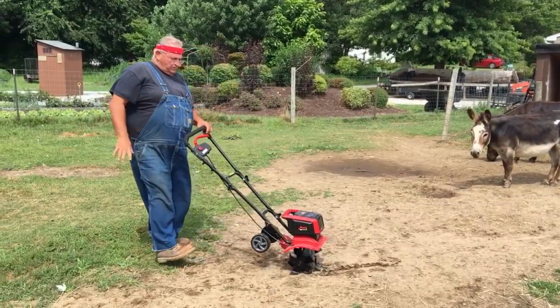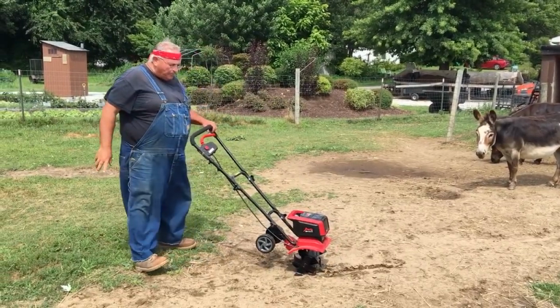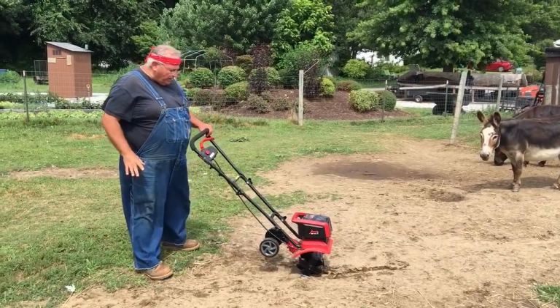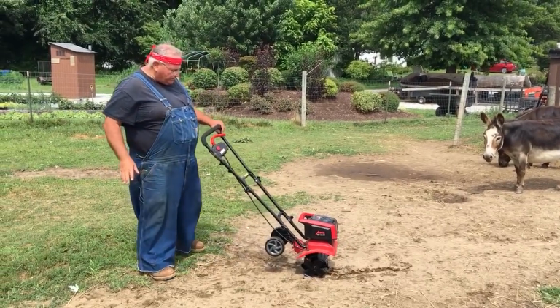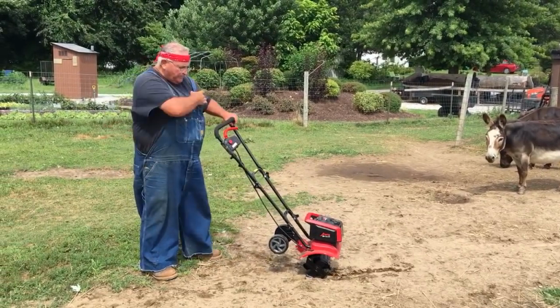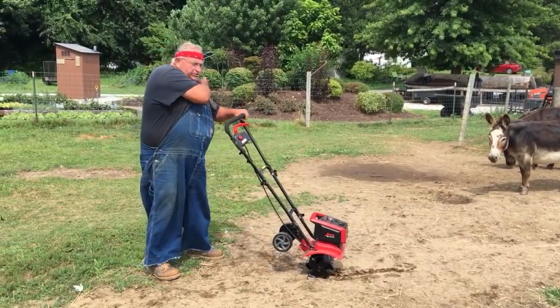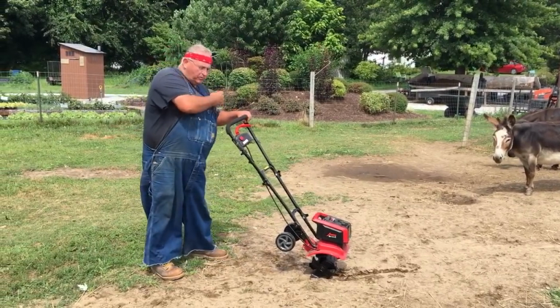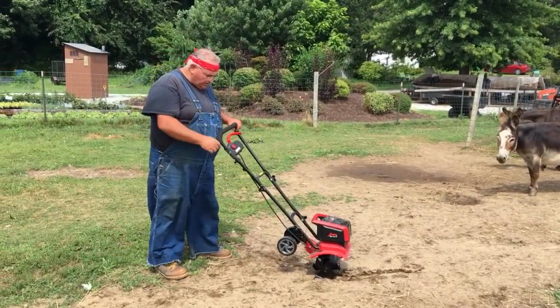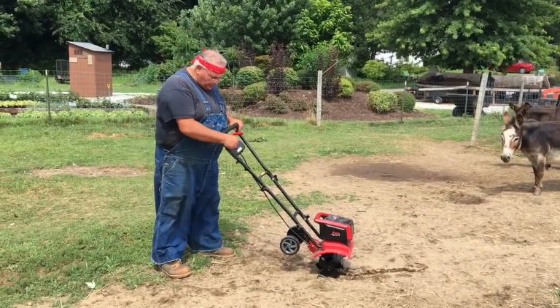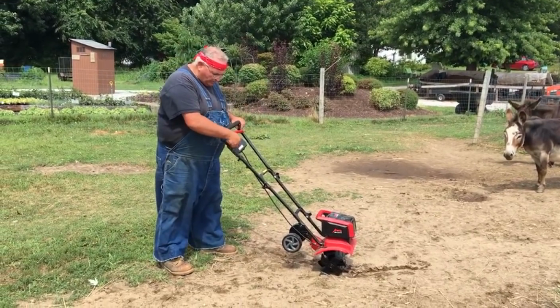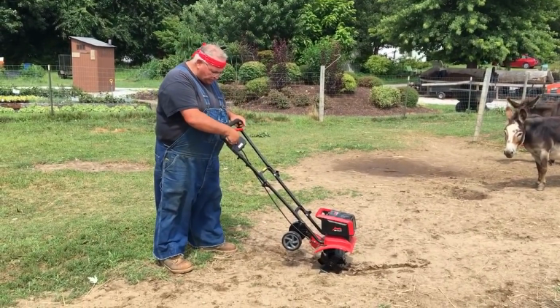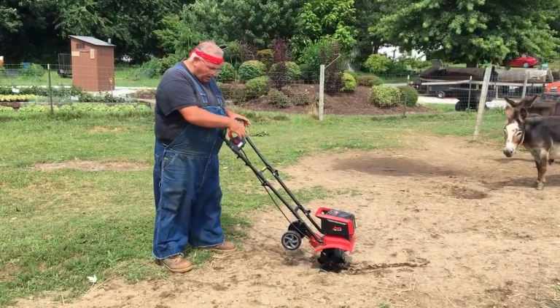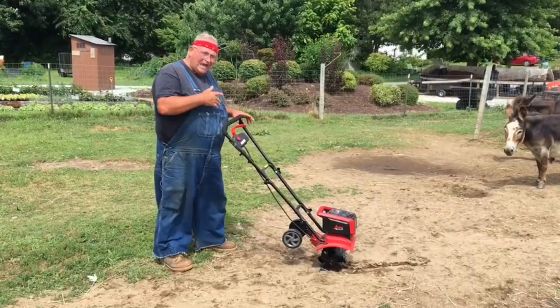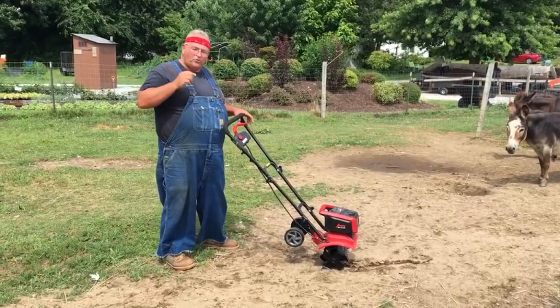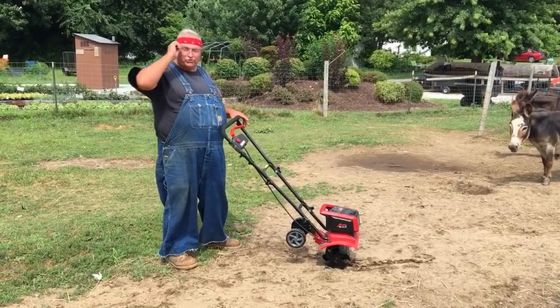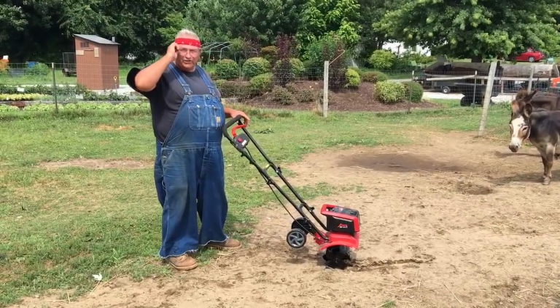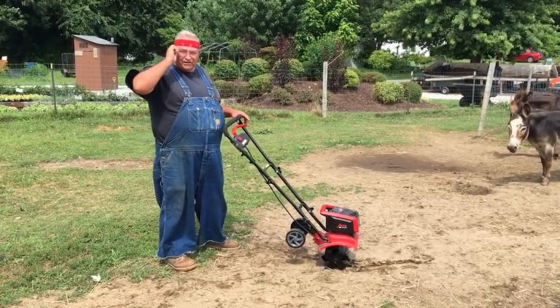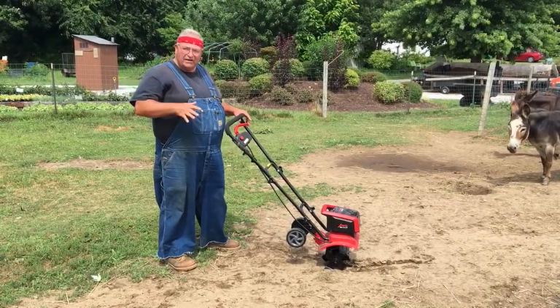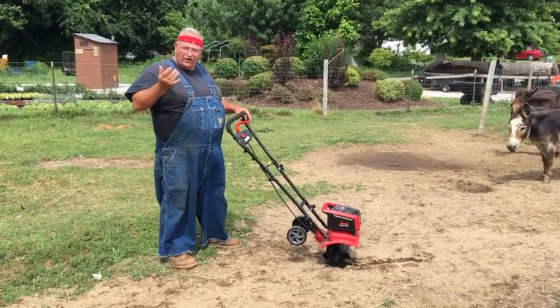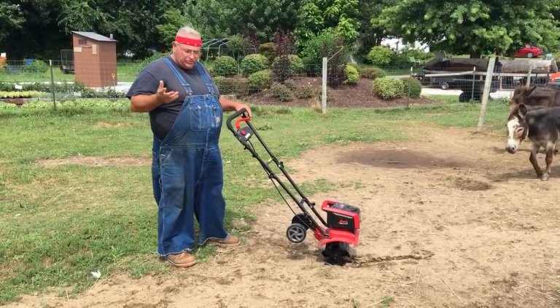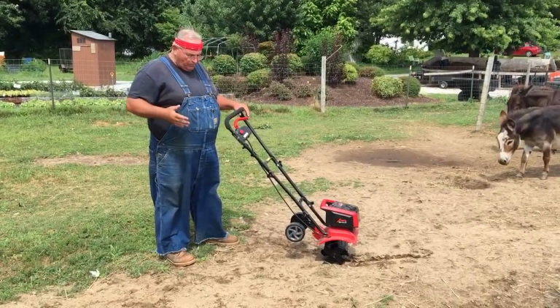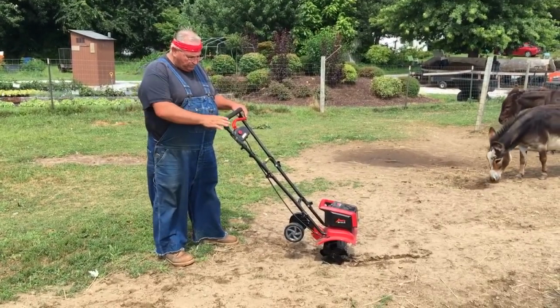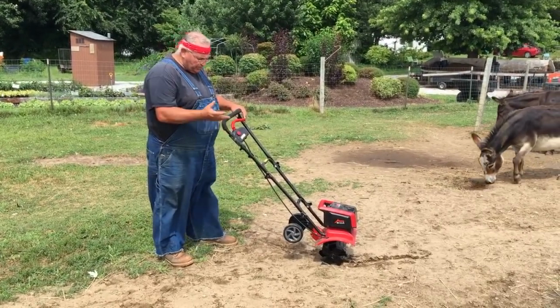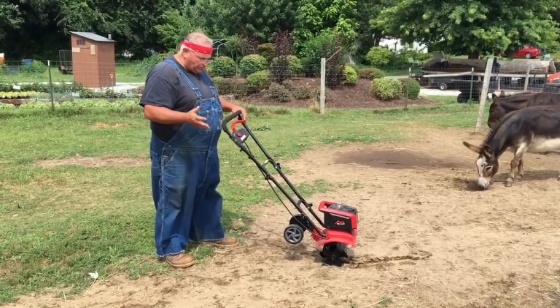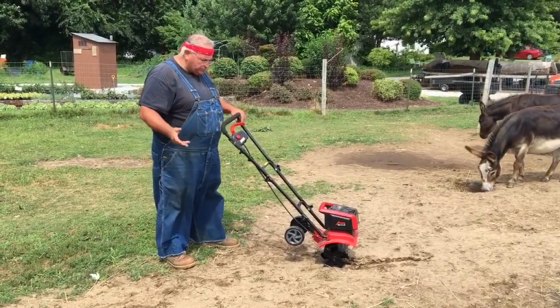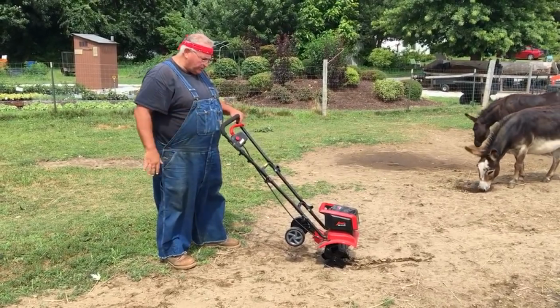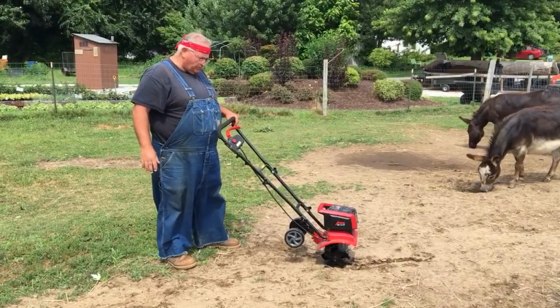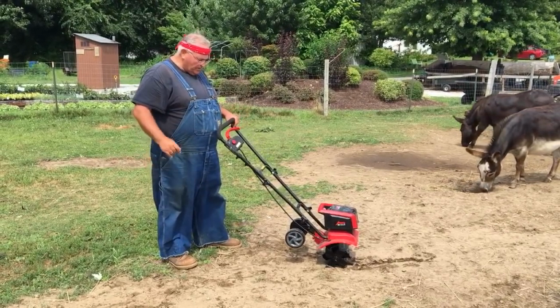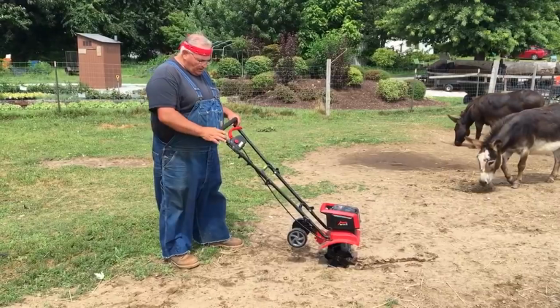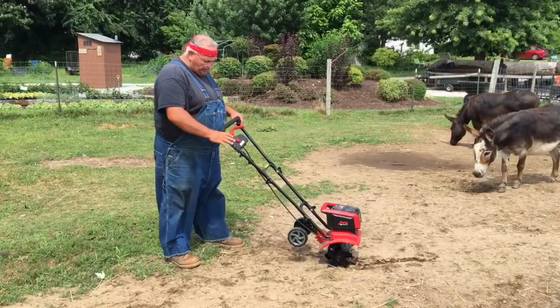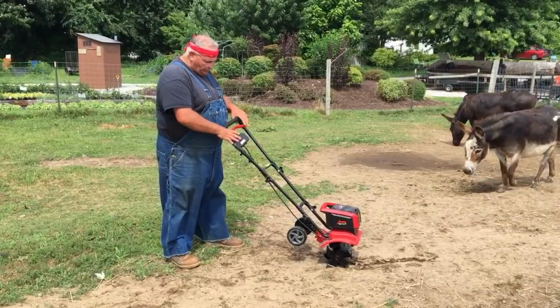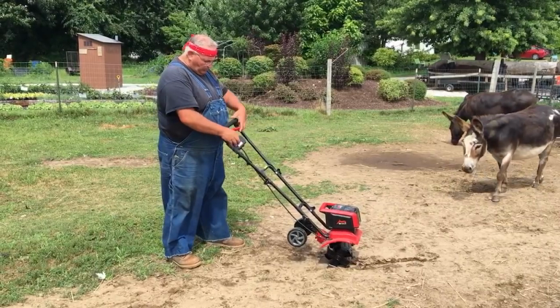To operate it, it's very, very simple. You have to push this button and pull the trigger, and then once you do that, all you have to do is hold the trigger. All right, let's give it a whirl.